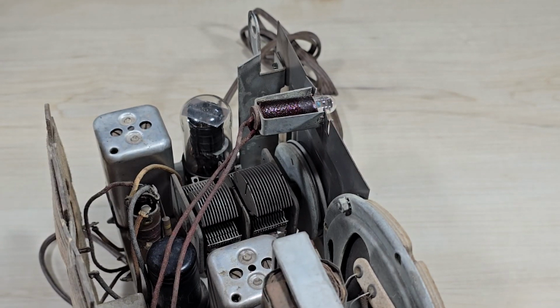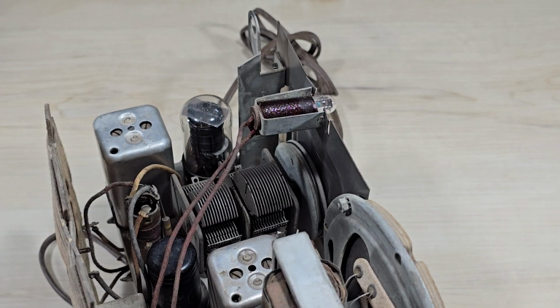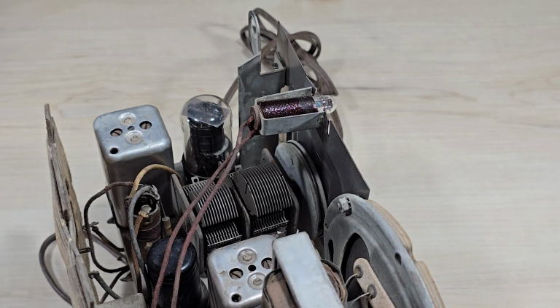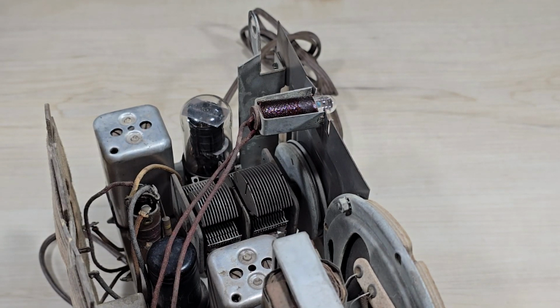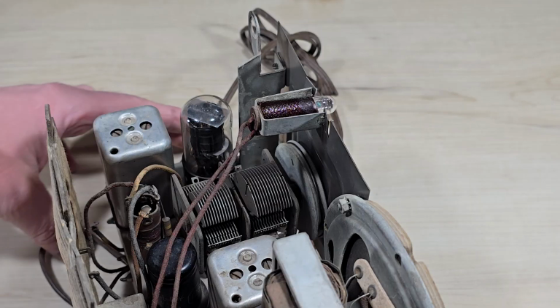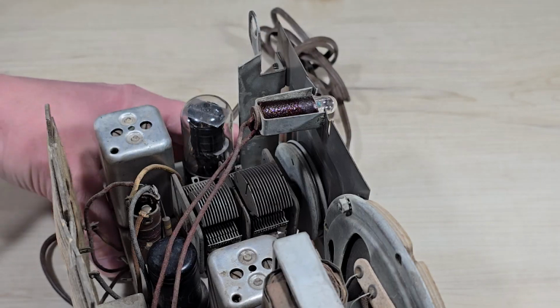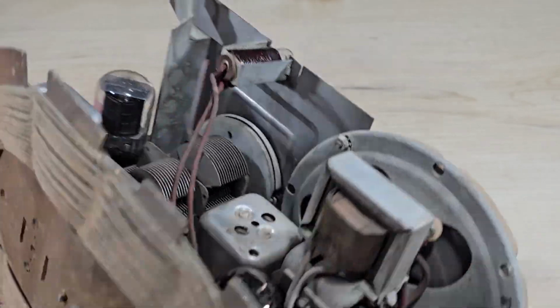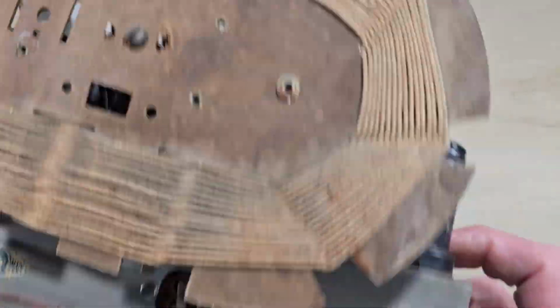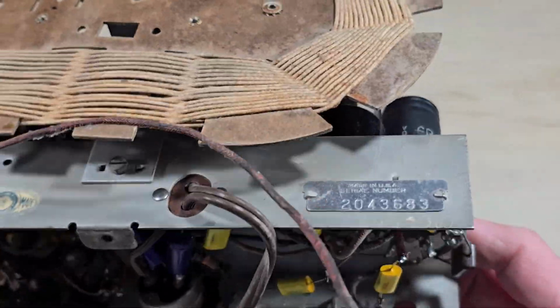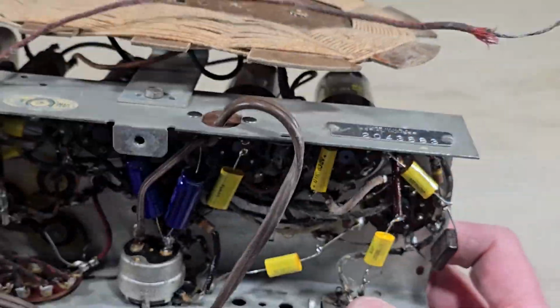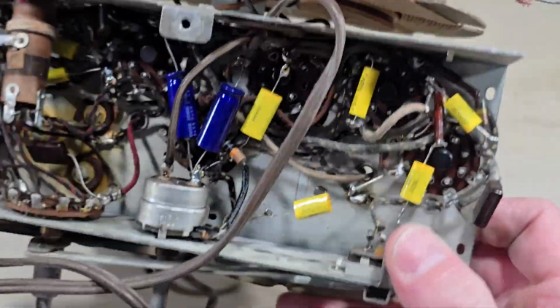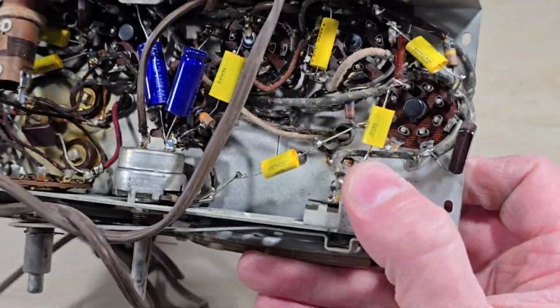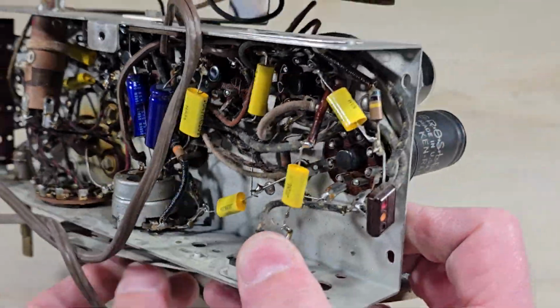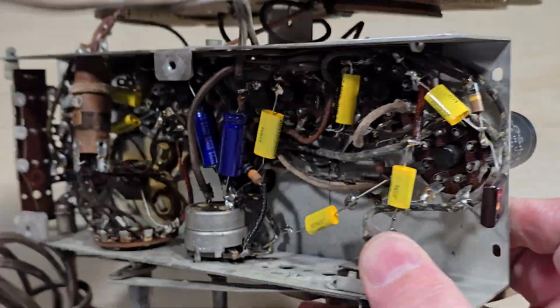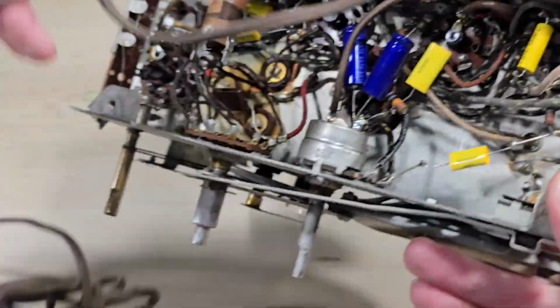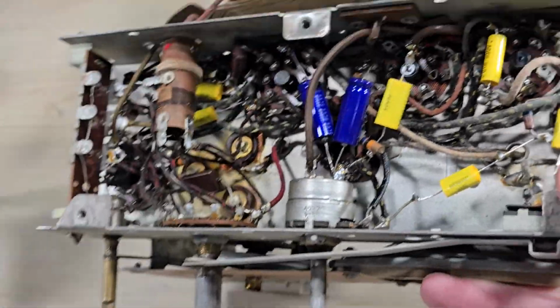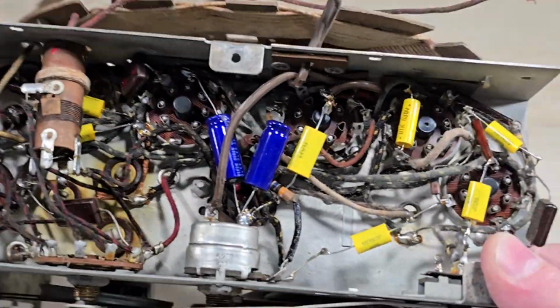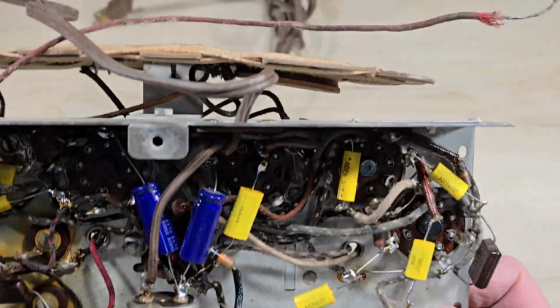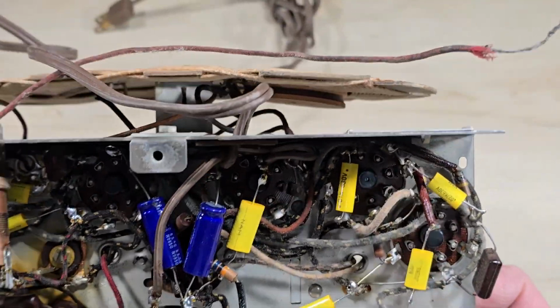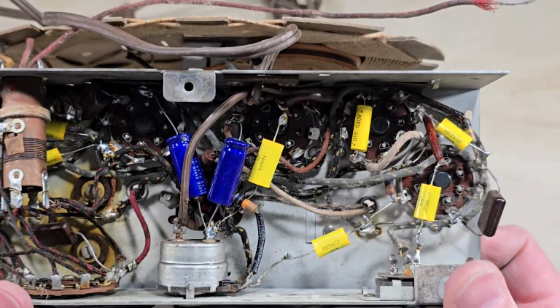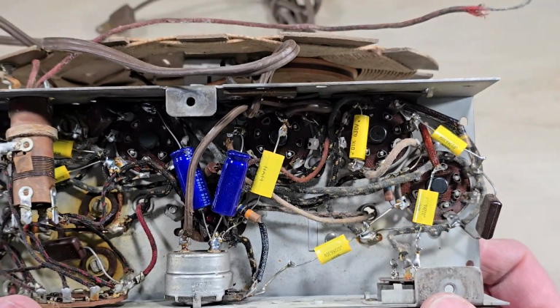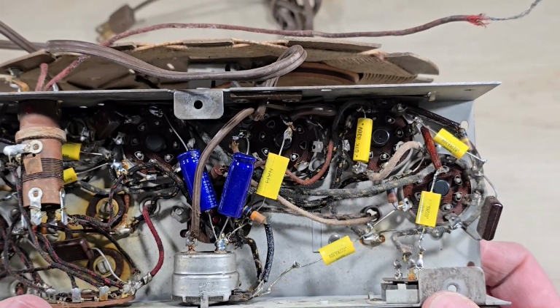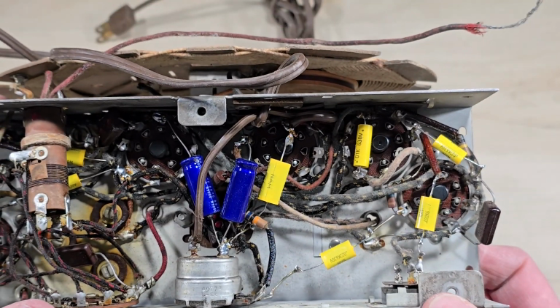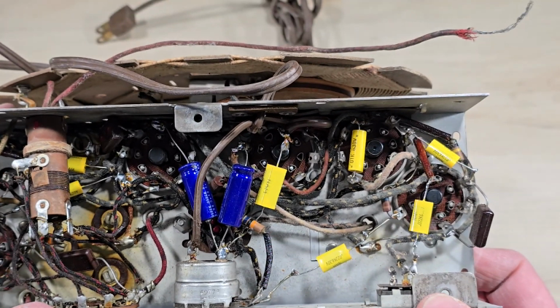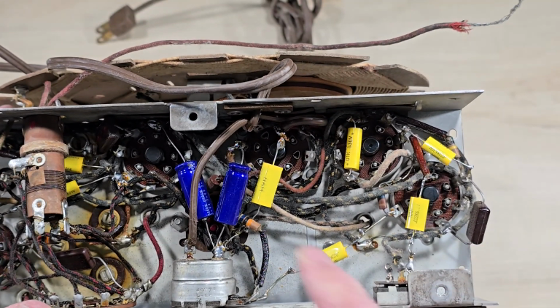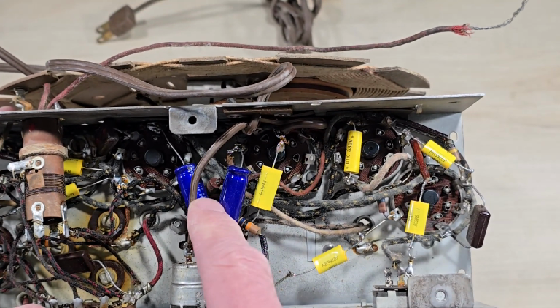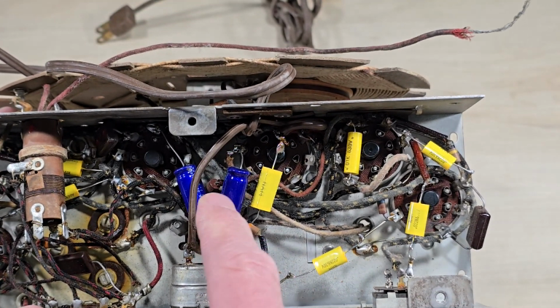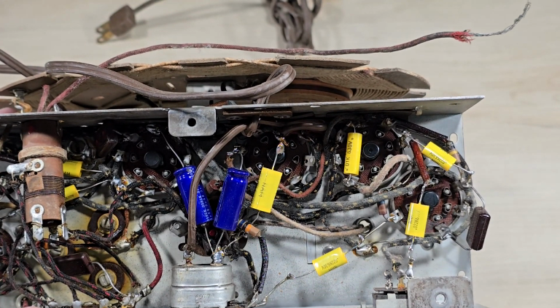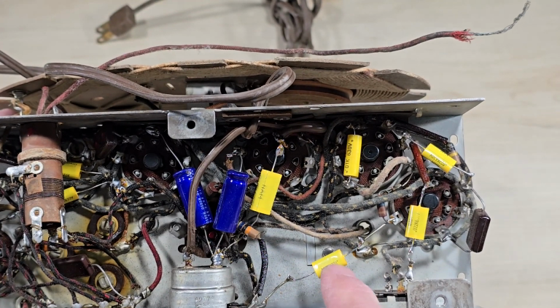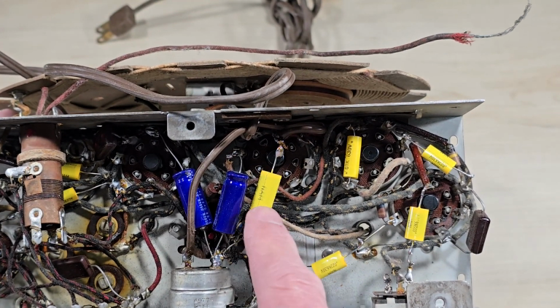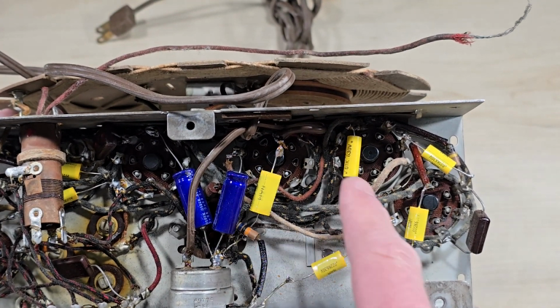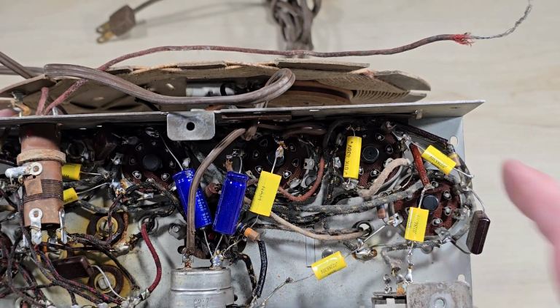This particular radio has been restored. We can tell as there are modern capacitors, including these two electrolytics and these smaller signal capacitors in place.